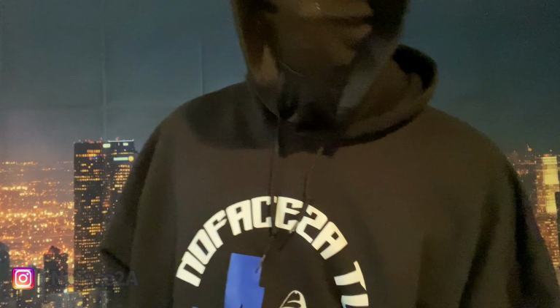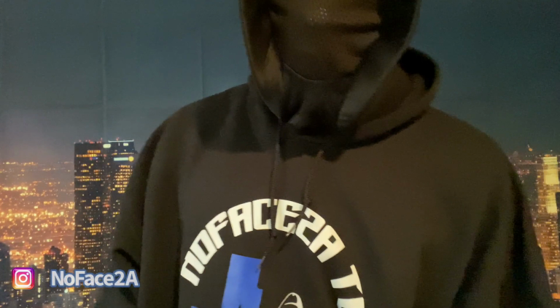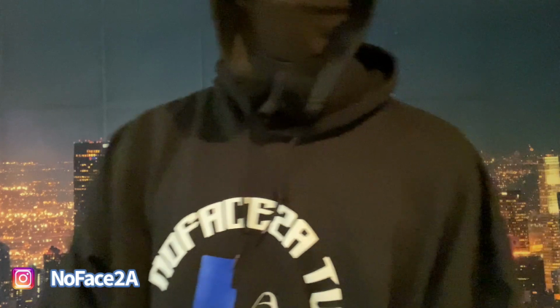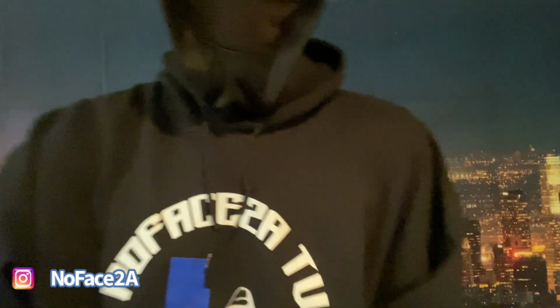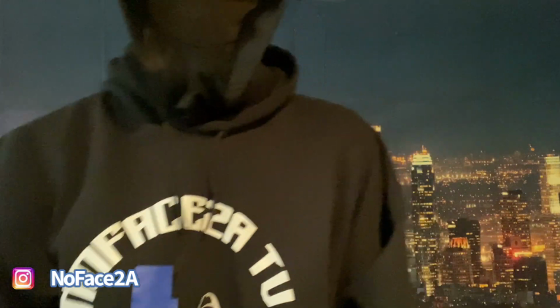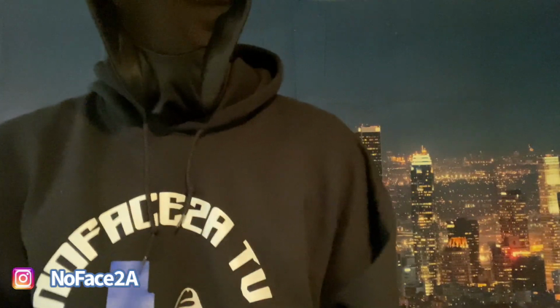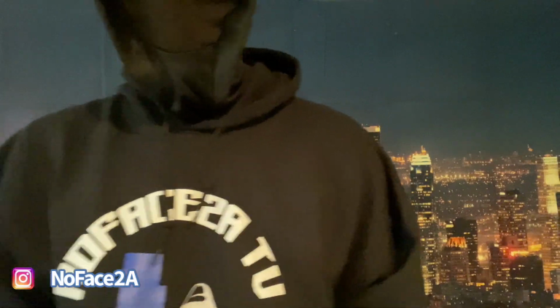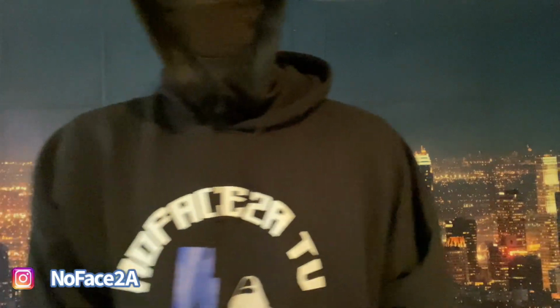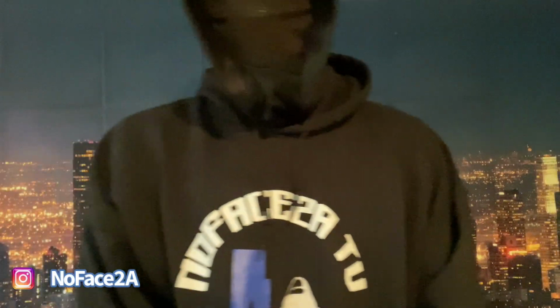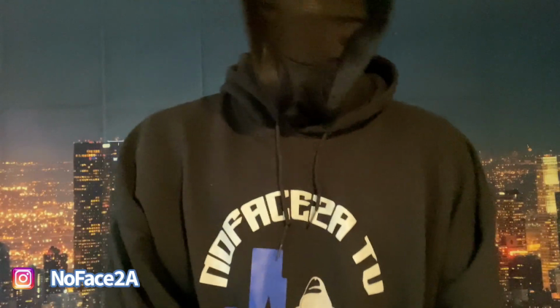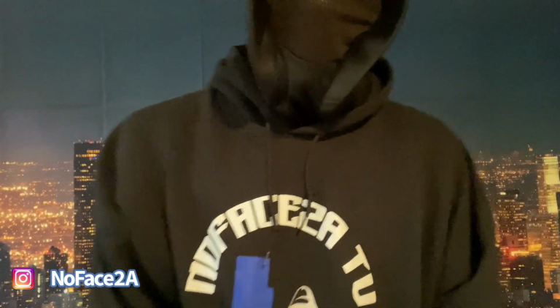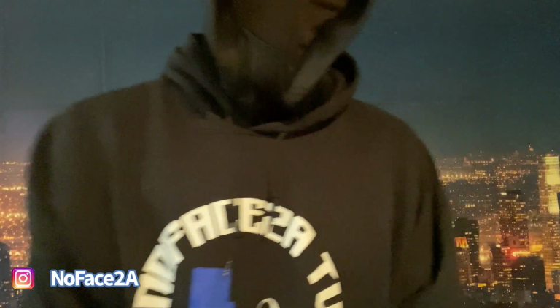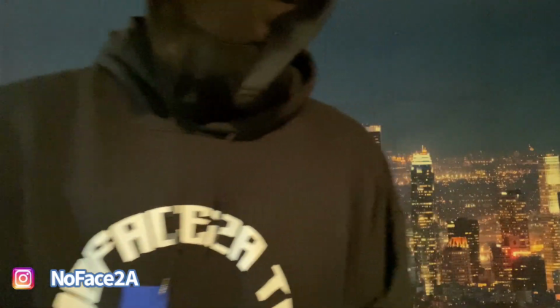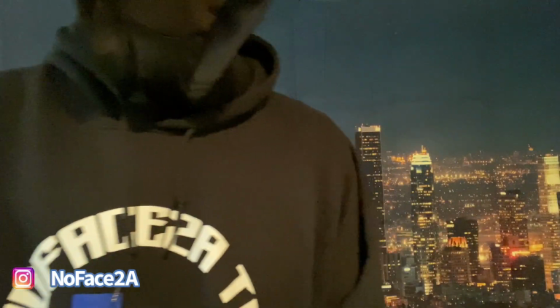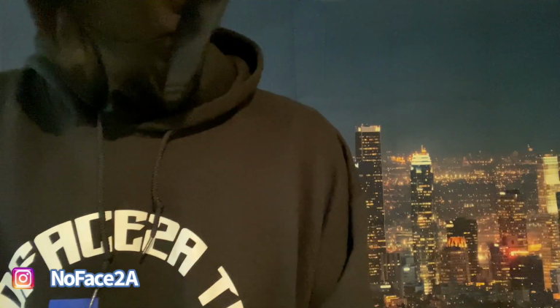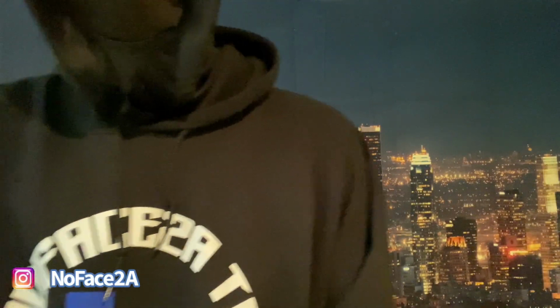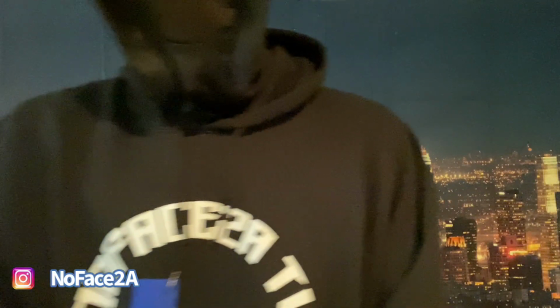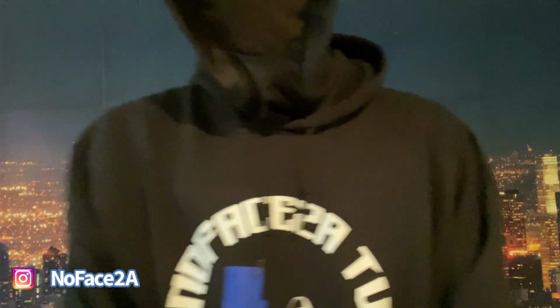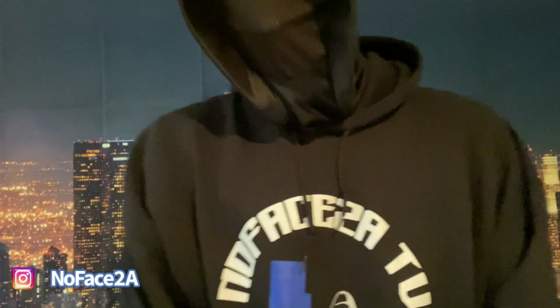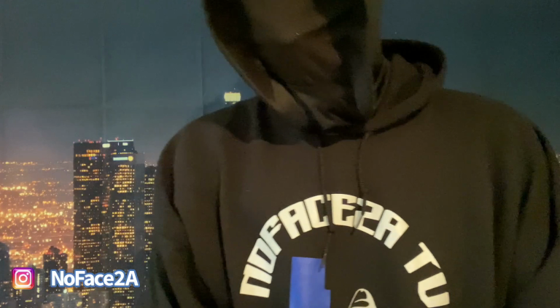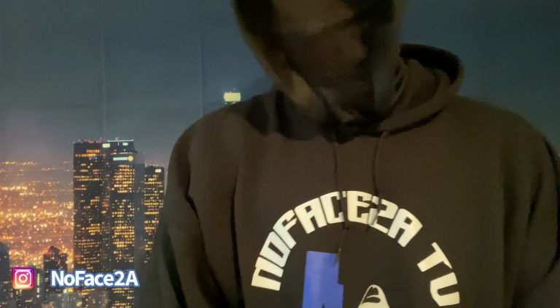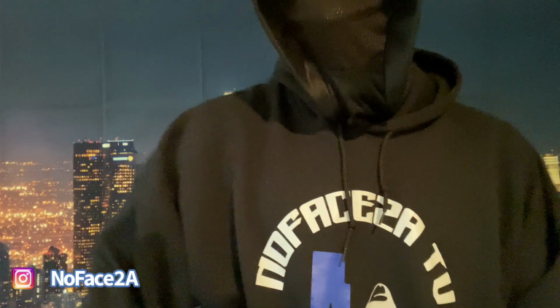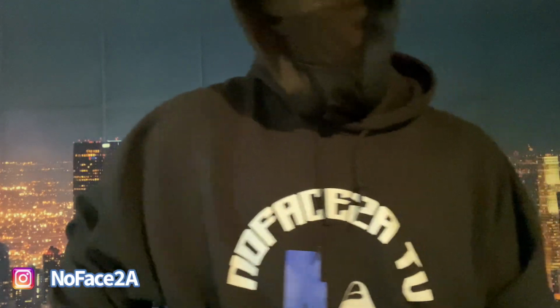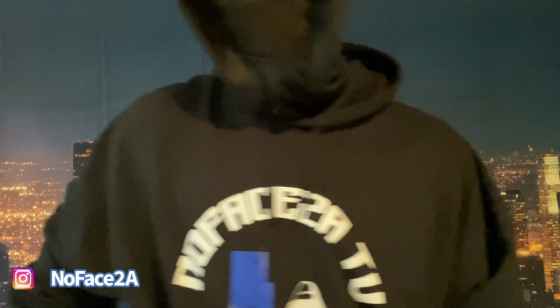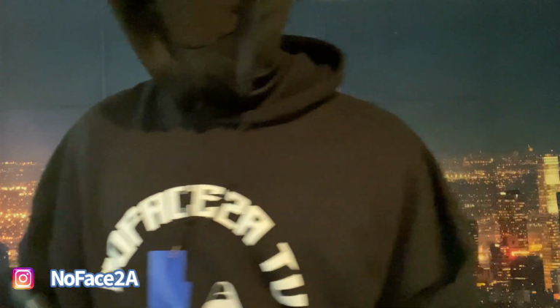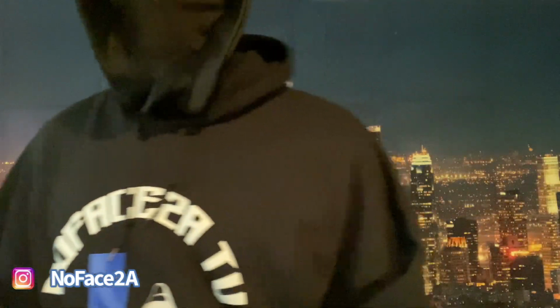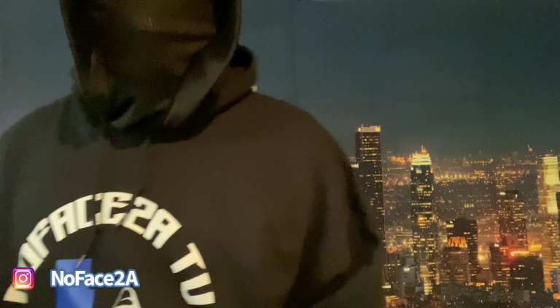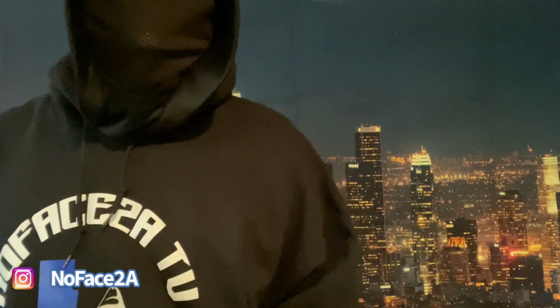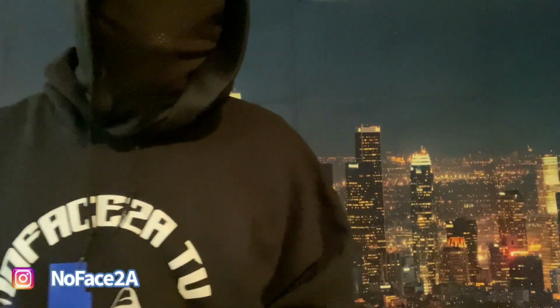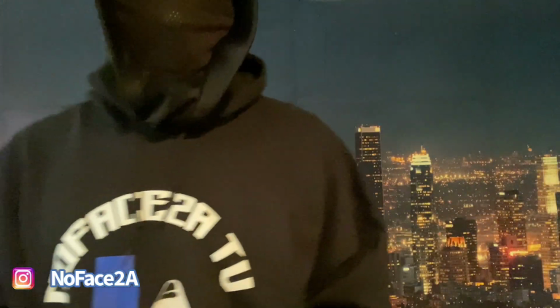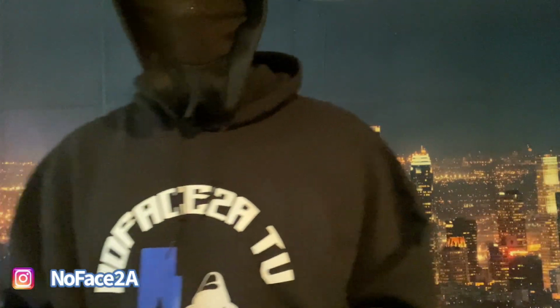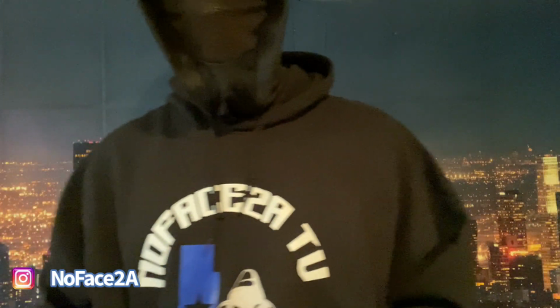YouTube, what's good? We back in the building with another one. I am your boy Big No Face. I've been away for a while, I haven't done any videos in quite a minute.